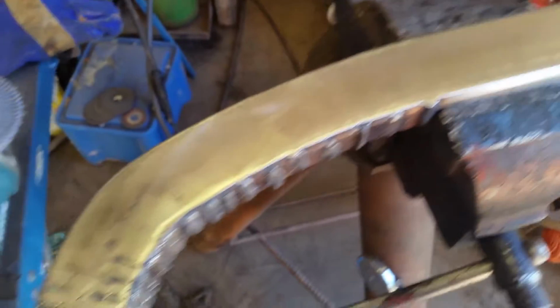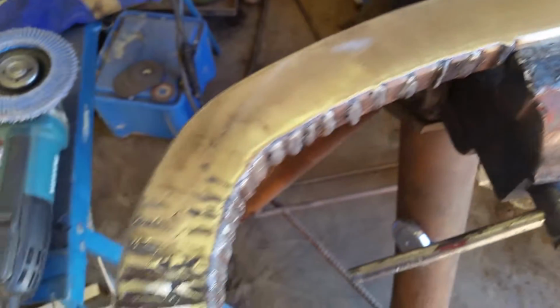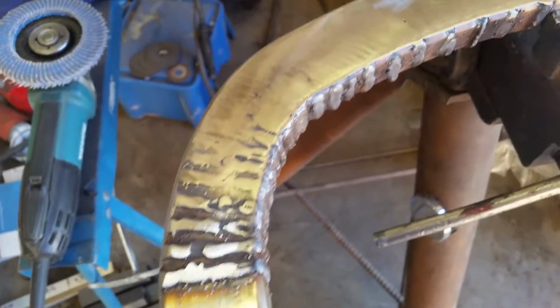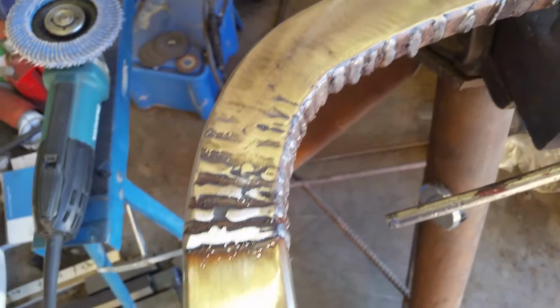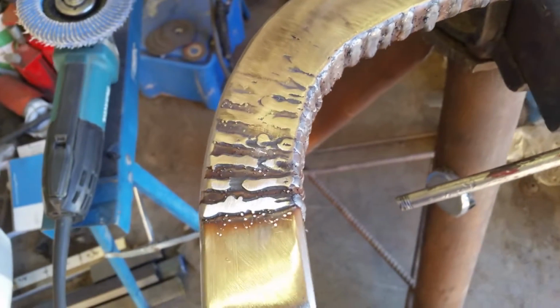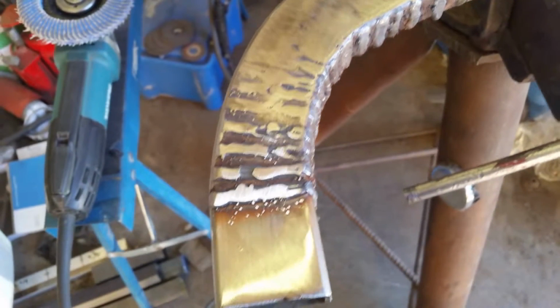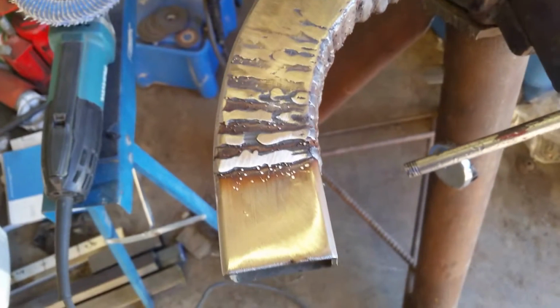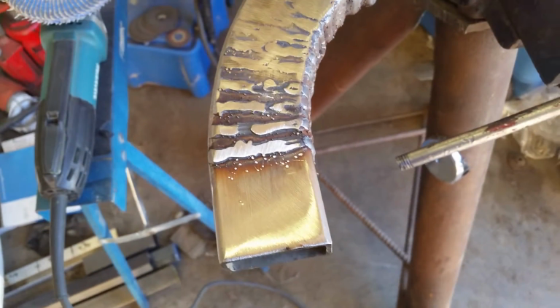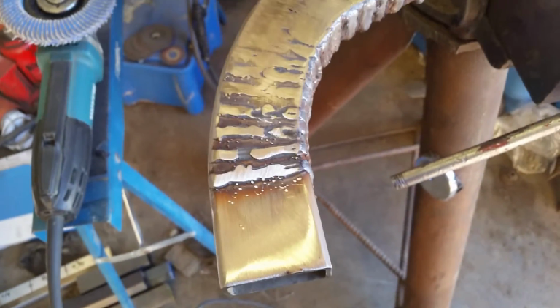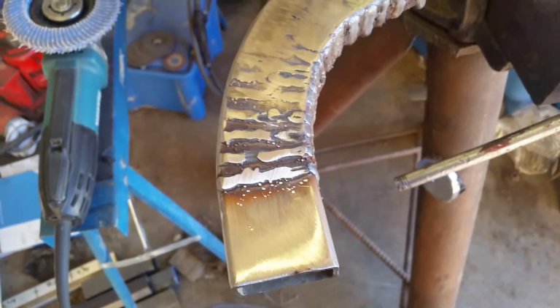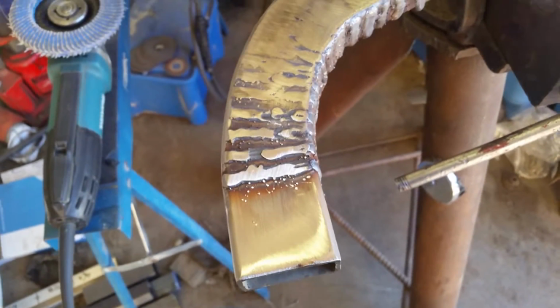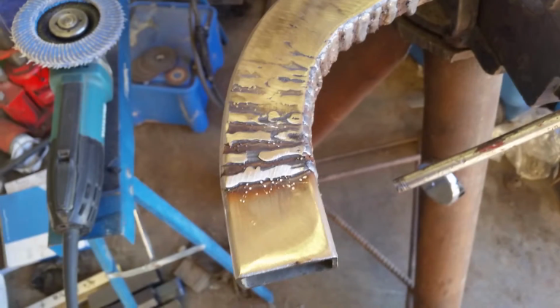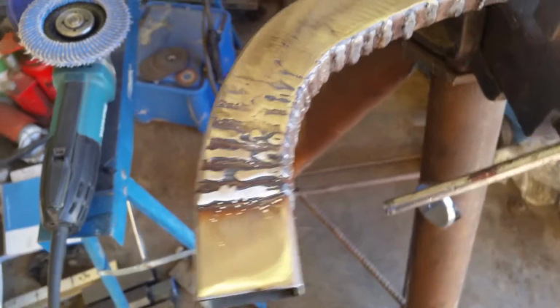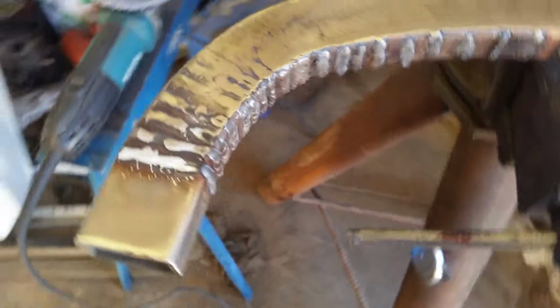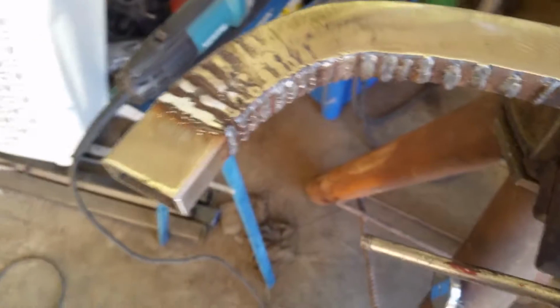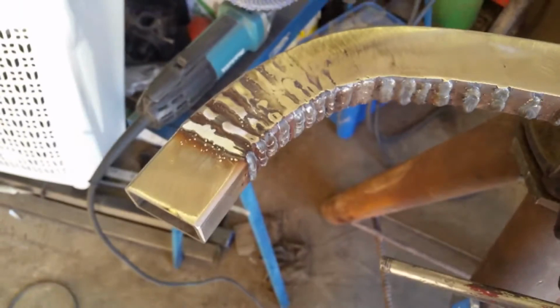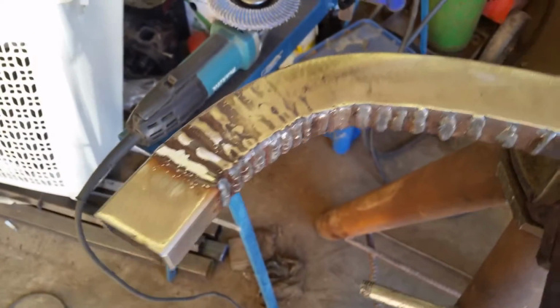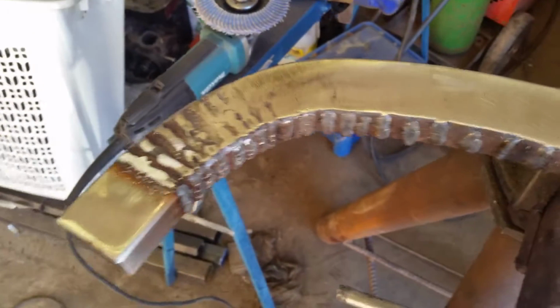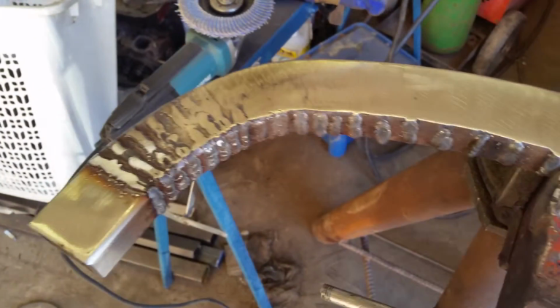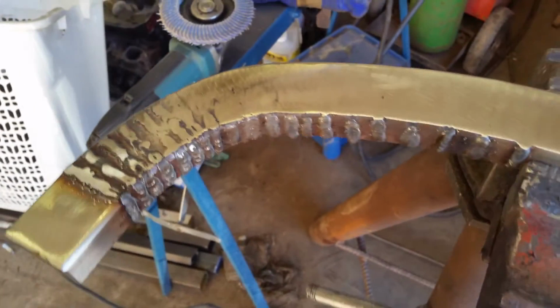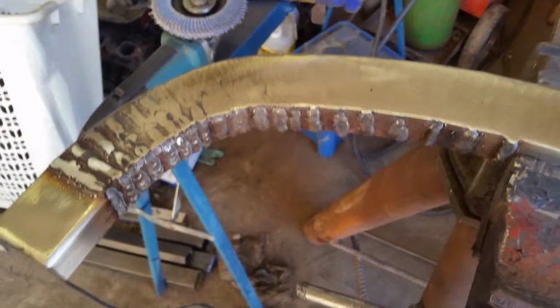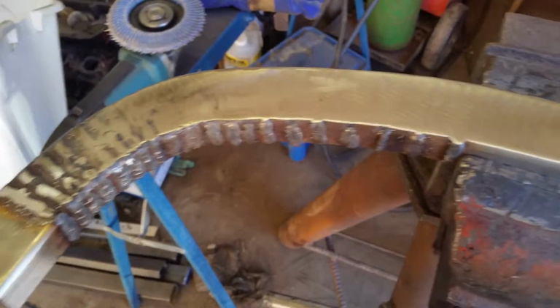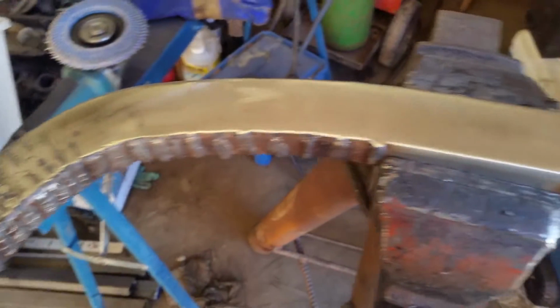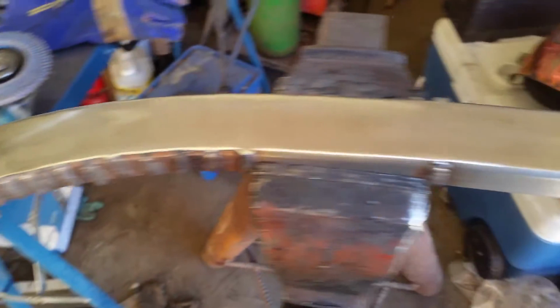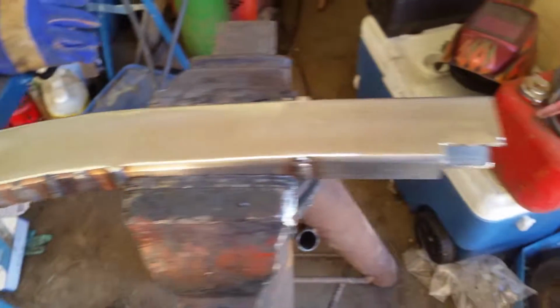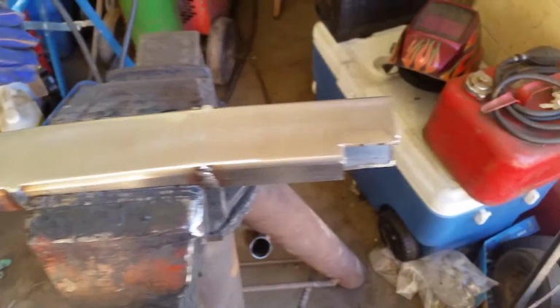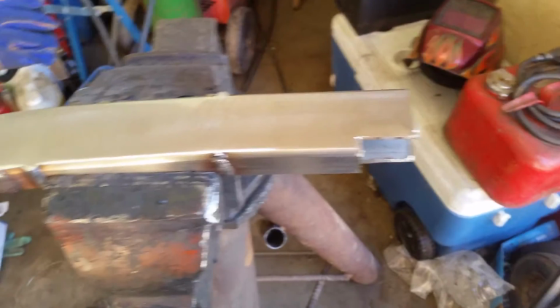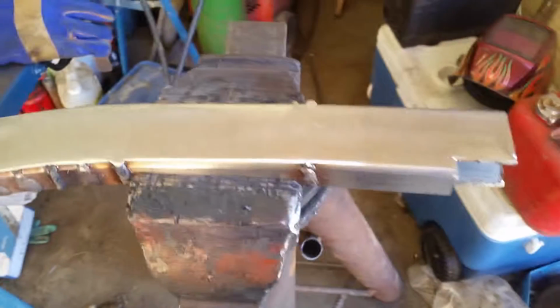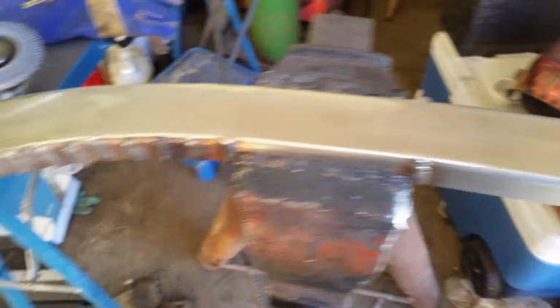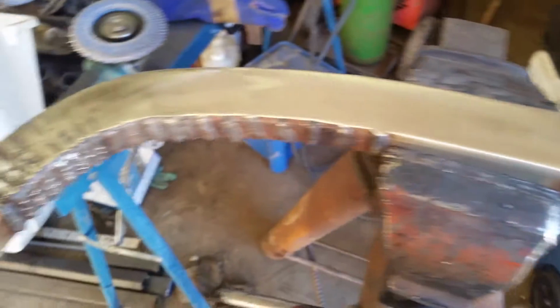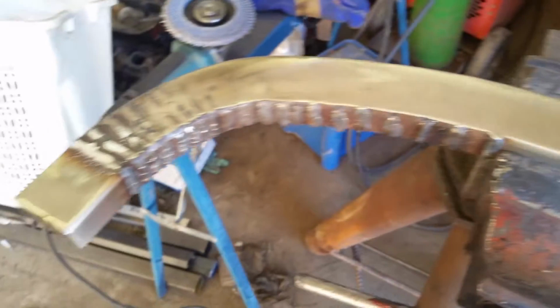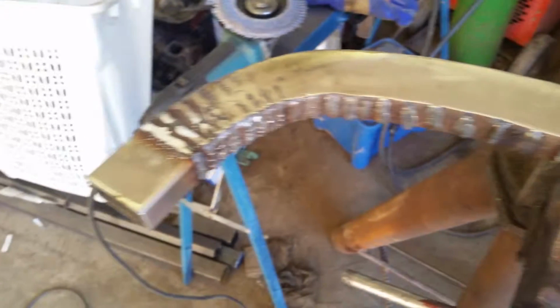Things take about an hour and a half to do this. From the time you cut them and shape them and weld it up and grind it — an hour and a half, maybe two hours, something like that.